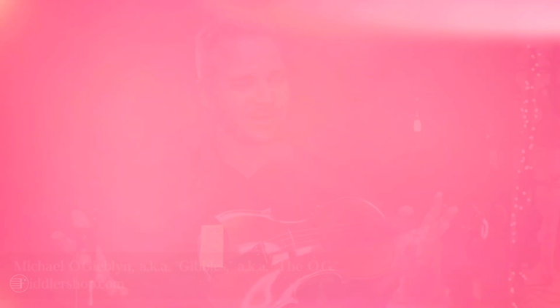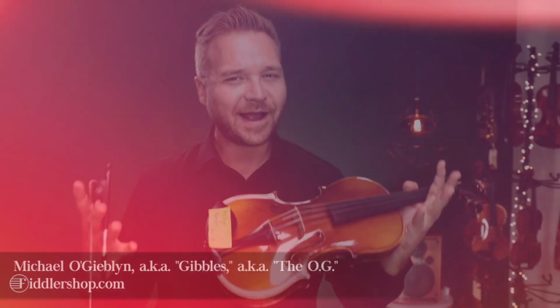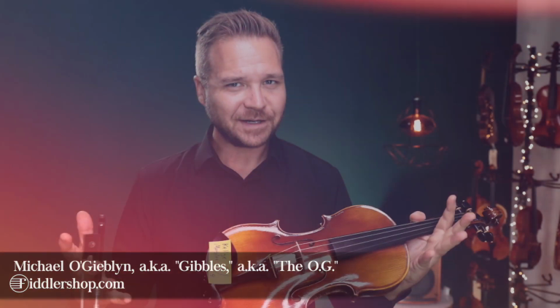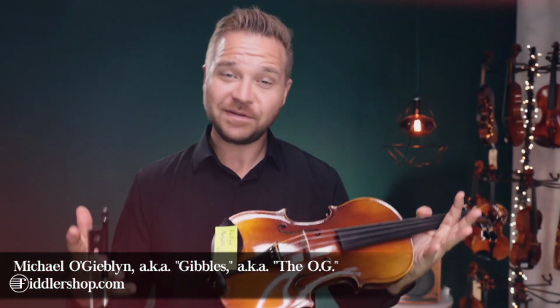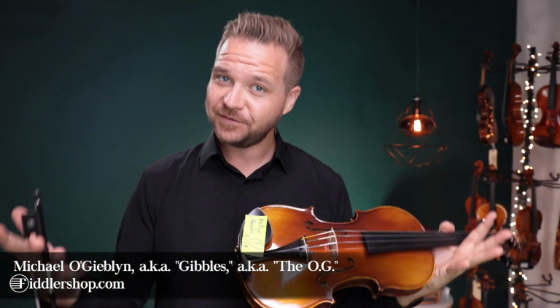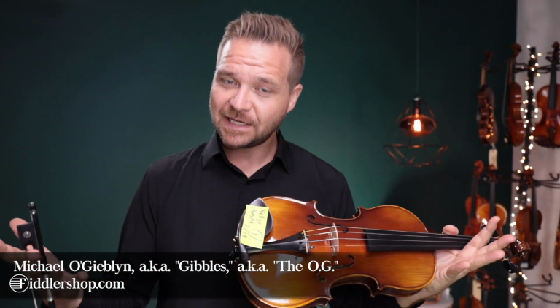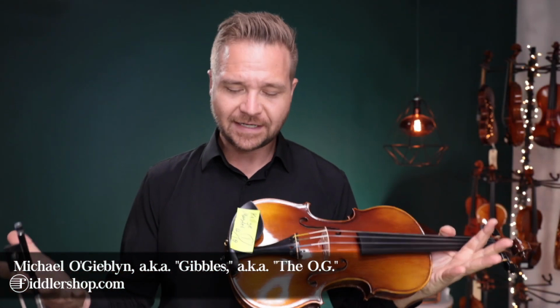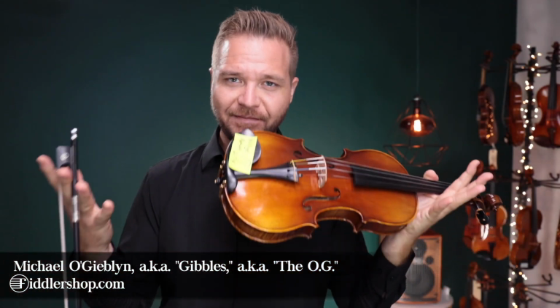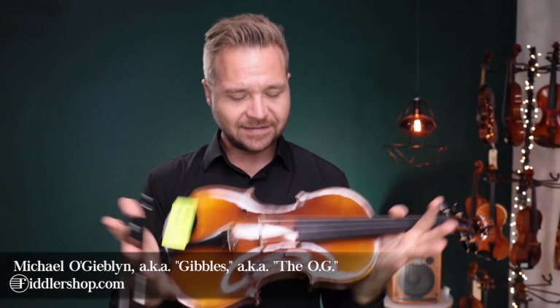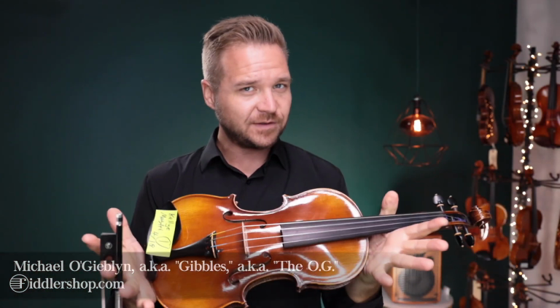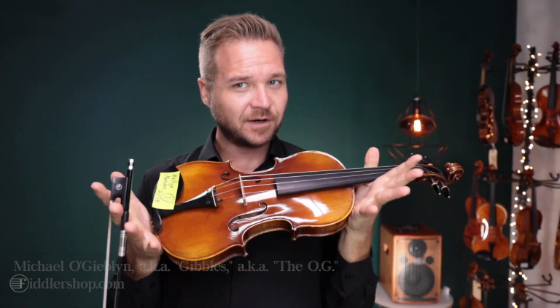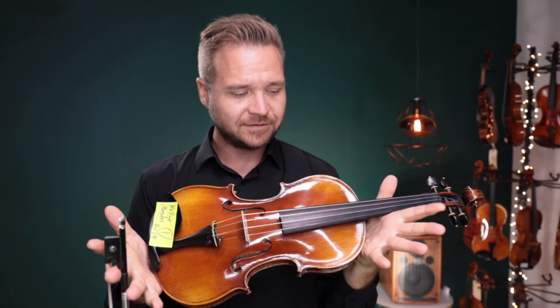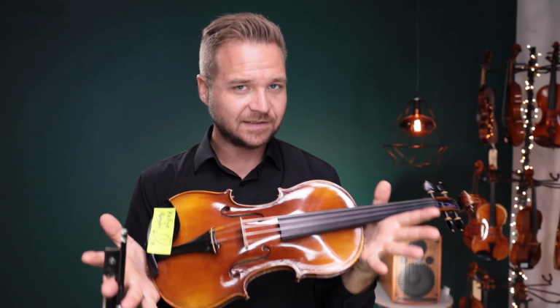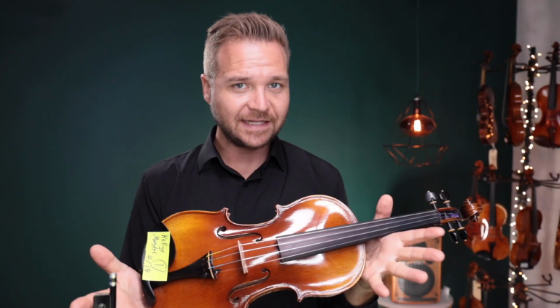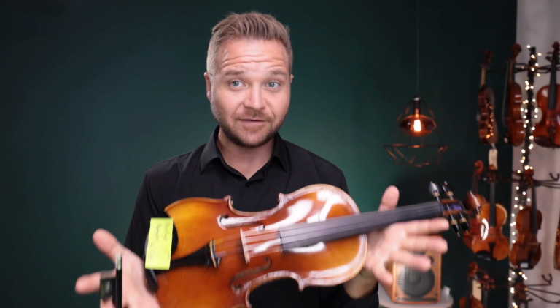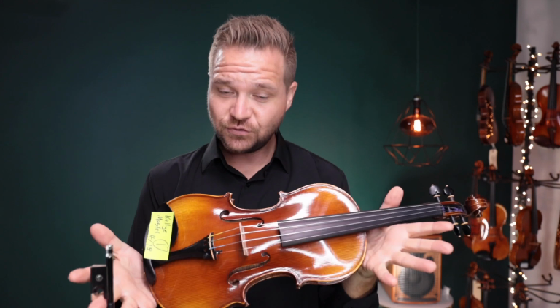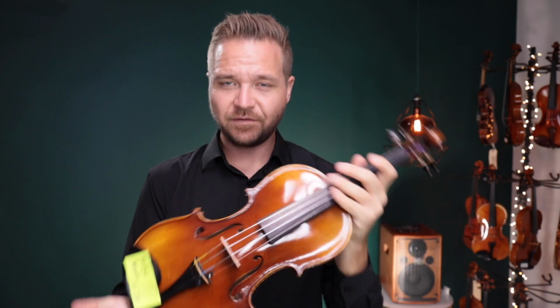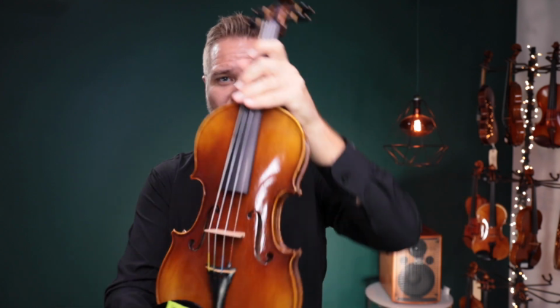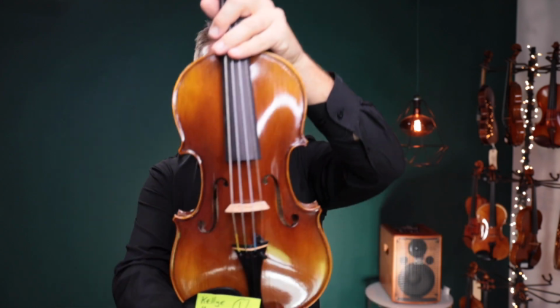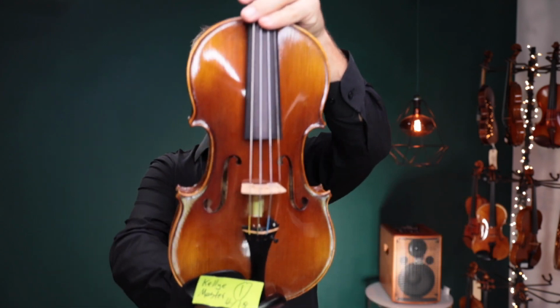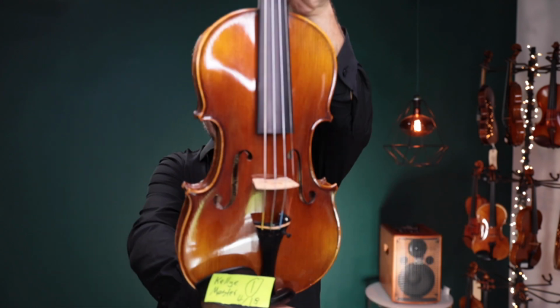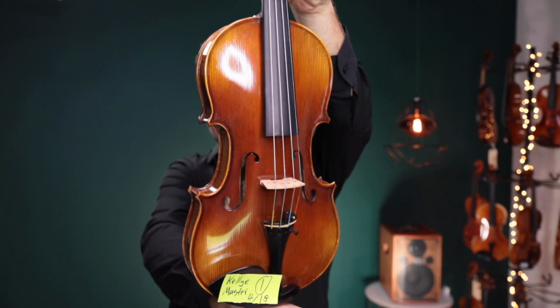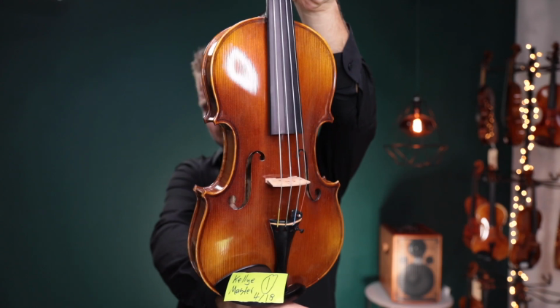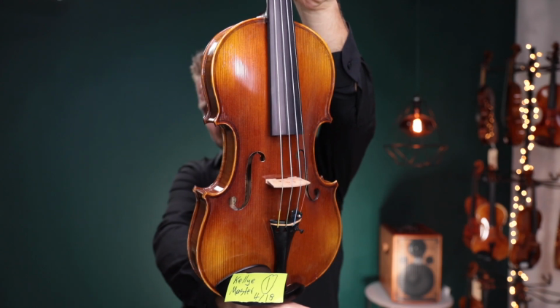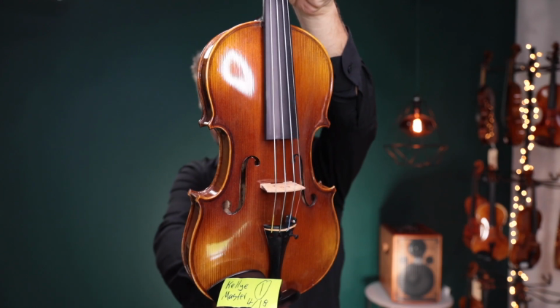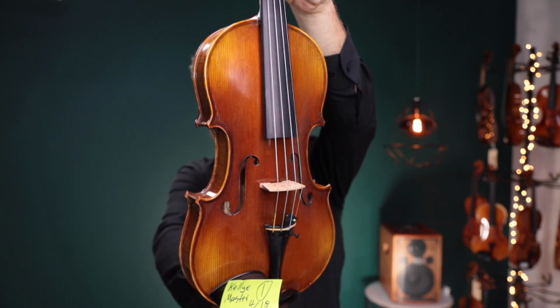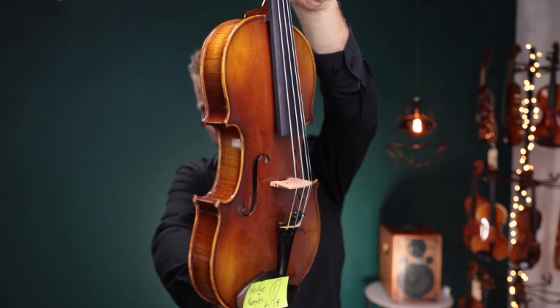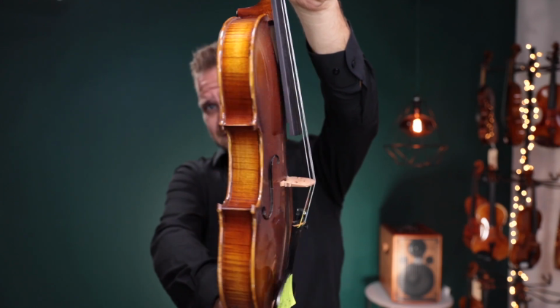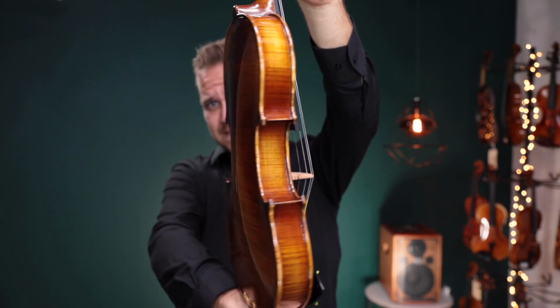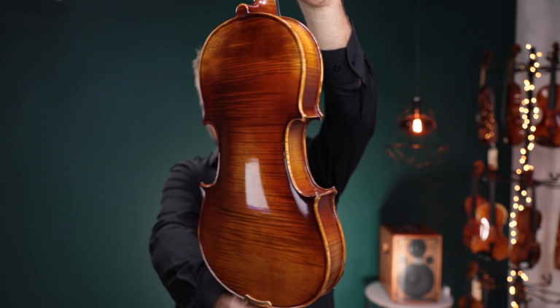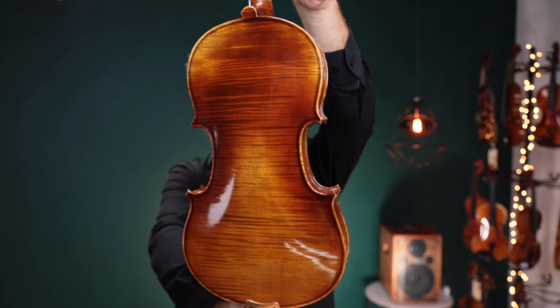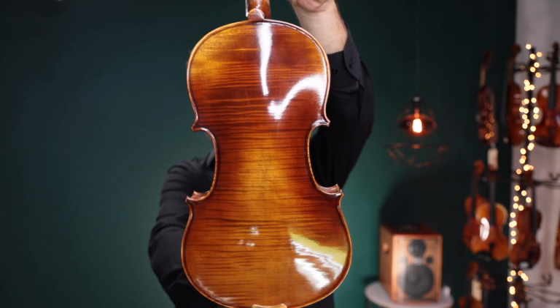Hello there, I'm Michael O'Giplin with FiddlerShop.com and this is a video for our dear customer Kelly. I have two of the Fiddlerman Master violins for you to listen to and have a look at. This is number one.